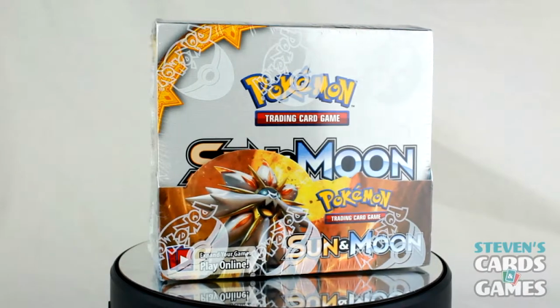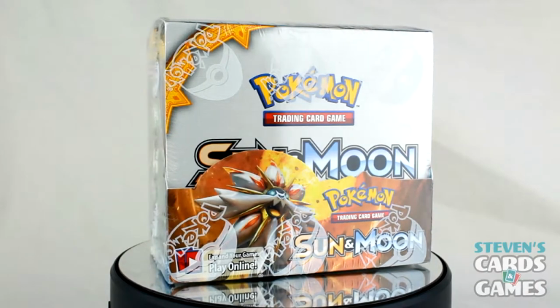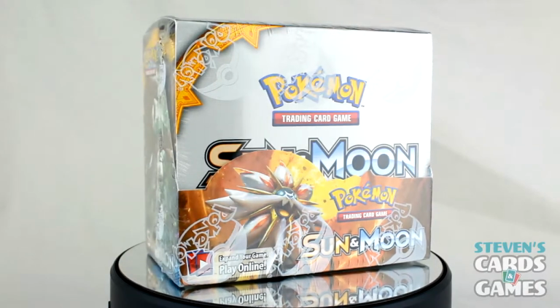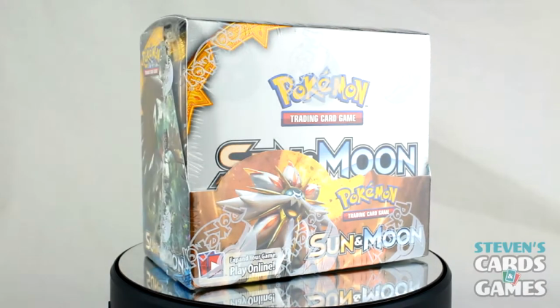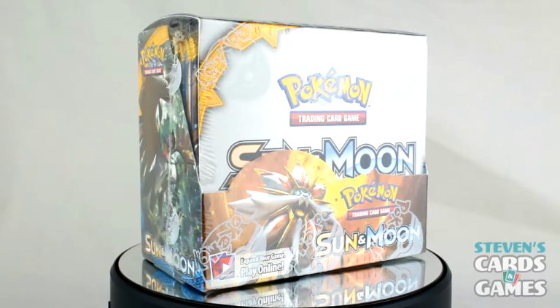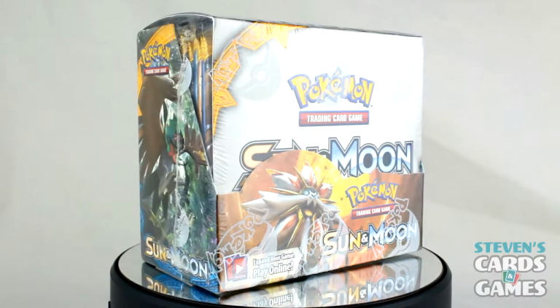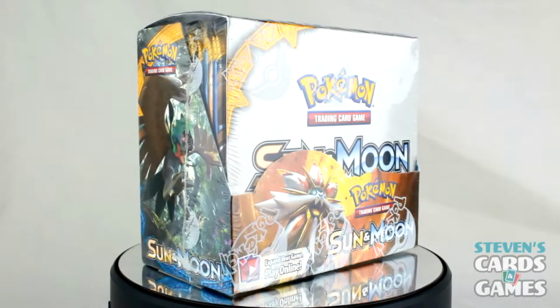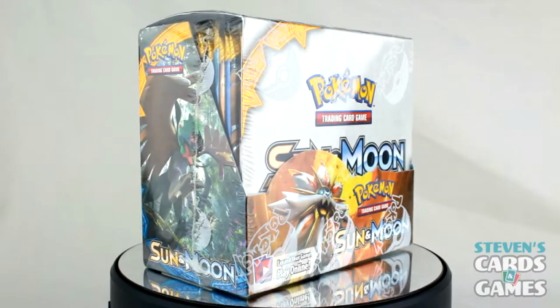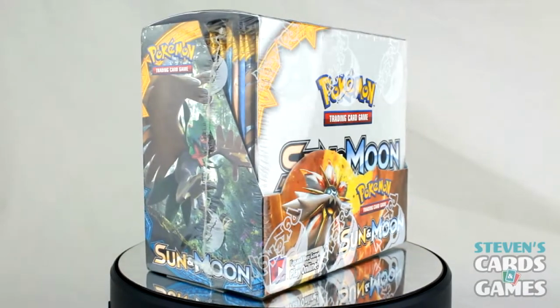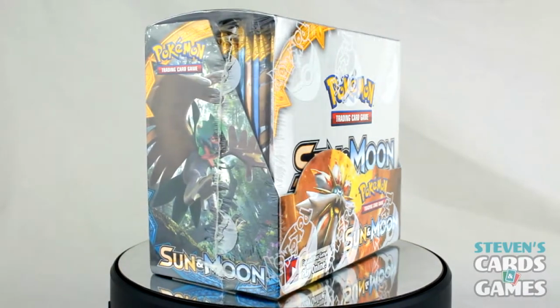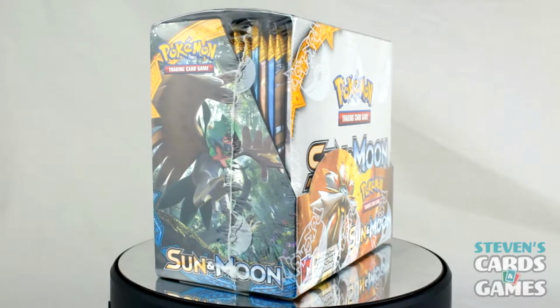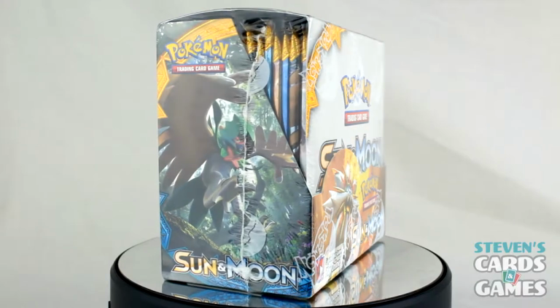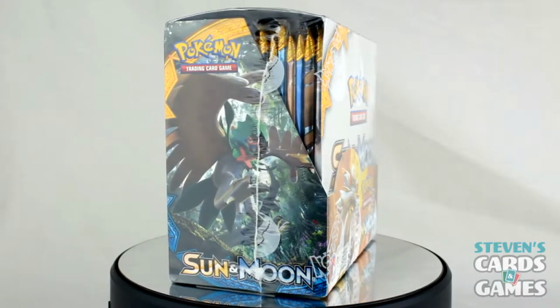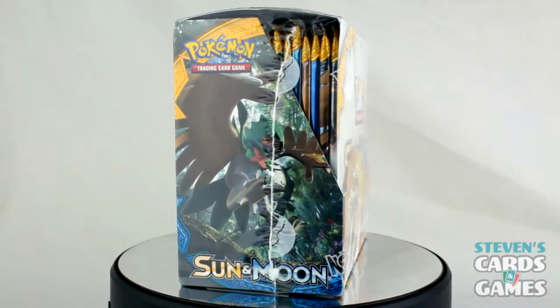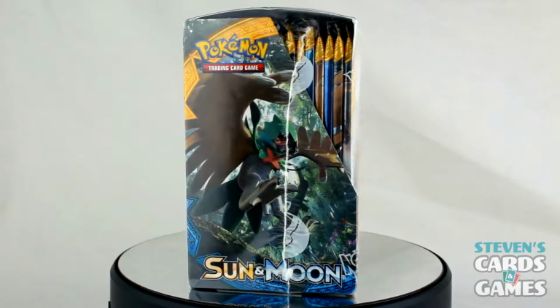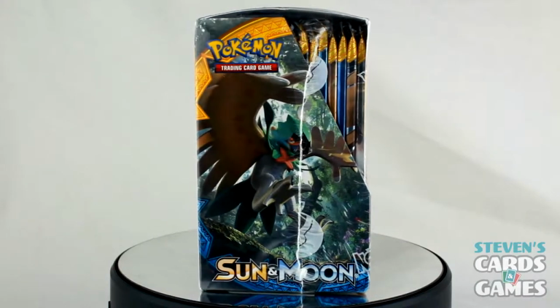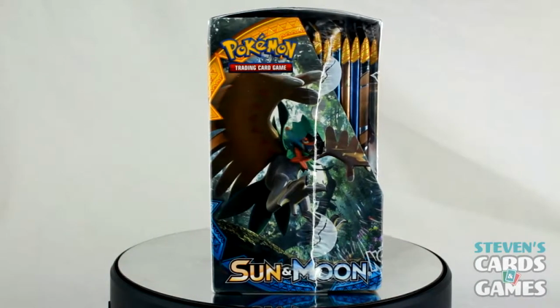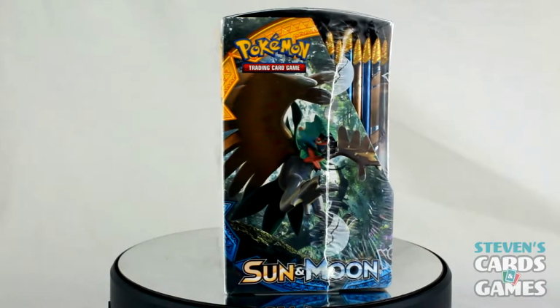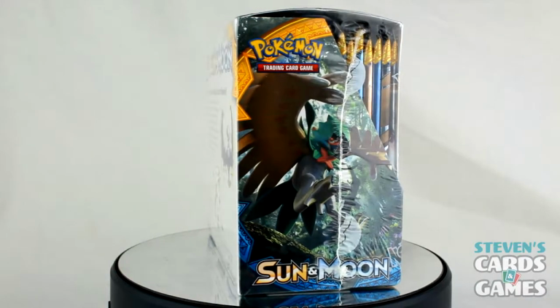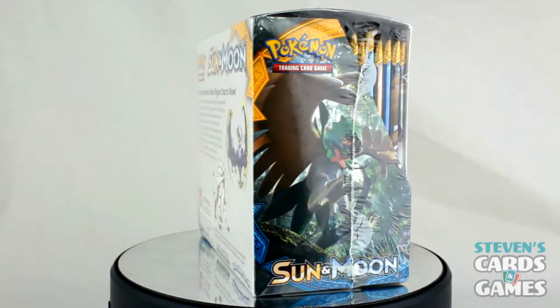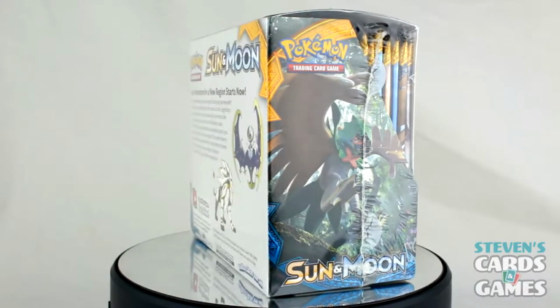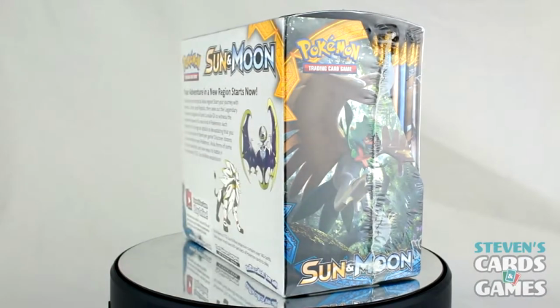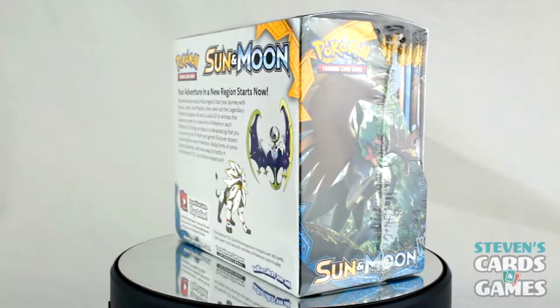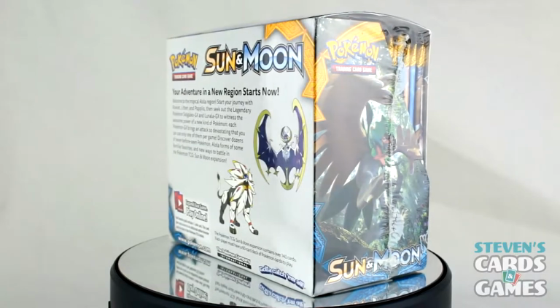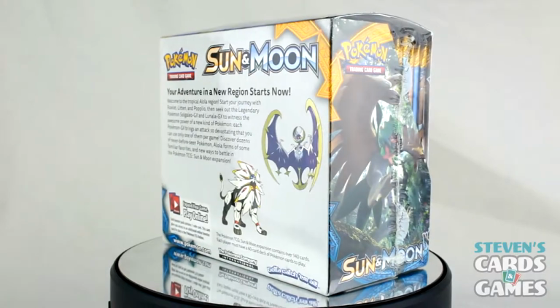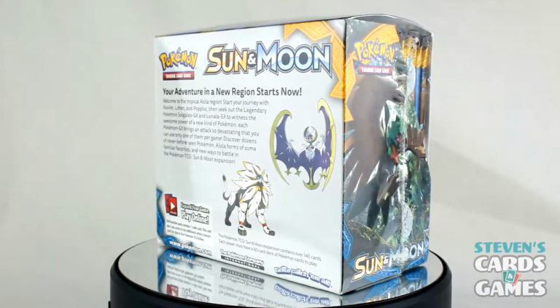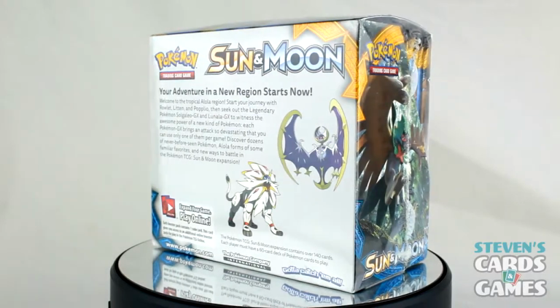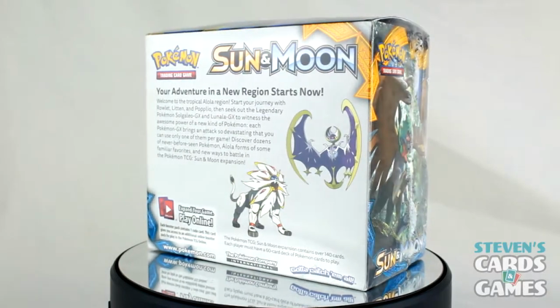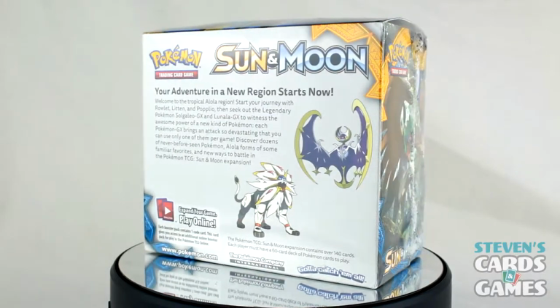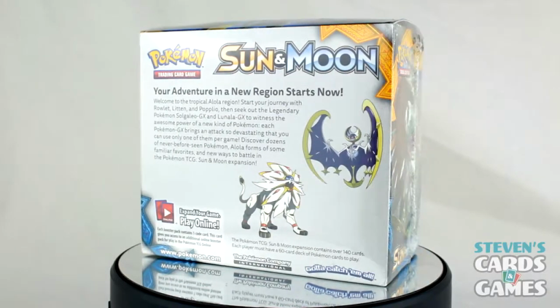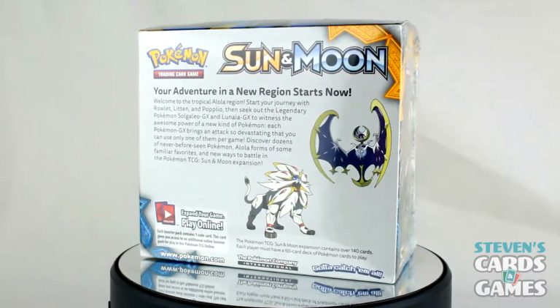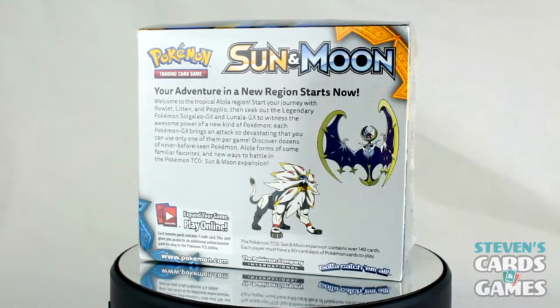This time it's just me — Miranda is not here for this one due to scheduling issues getting this video up. But she will be a part of the Elite Trainer box opening, so definitely stick around for that because that should be up sometime within the next week, I promise you.